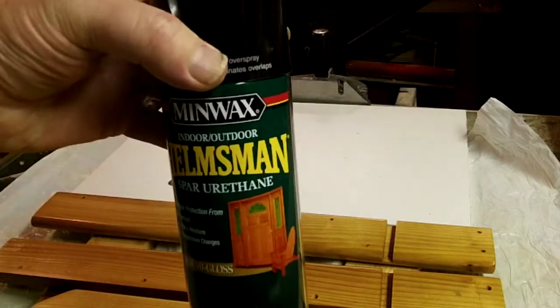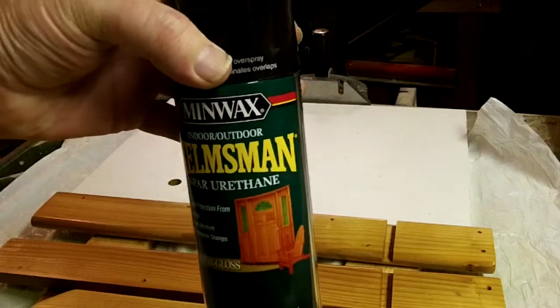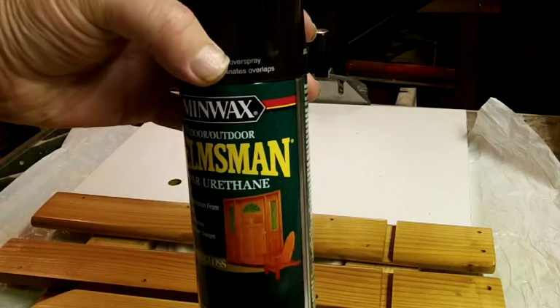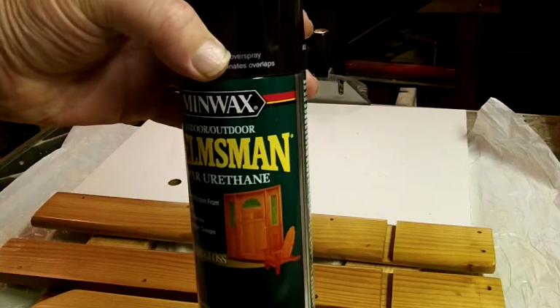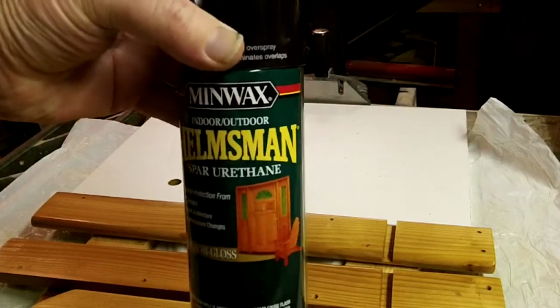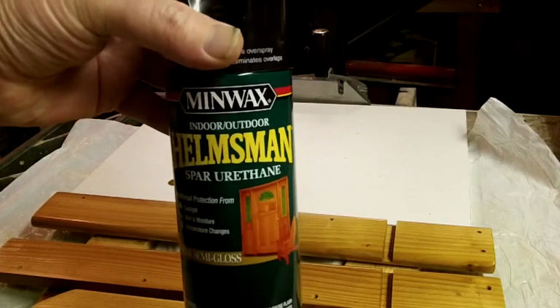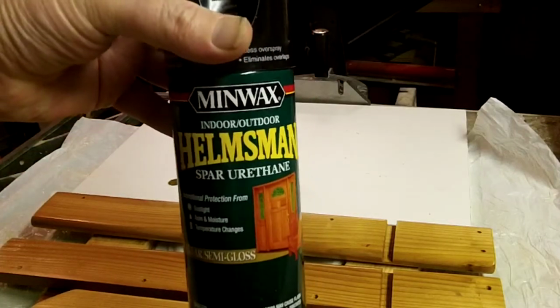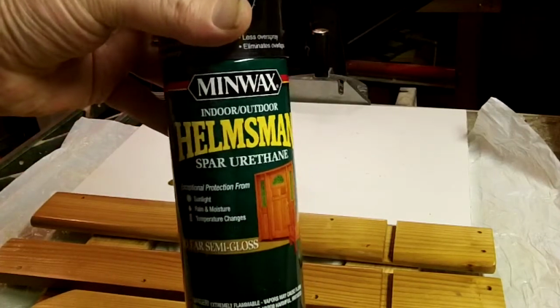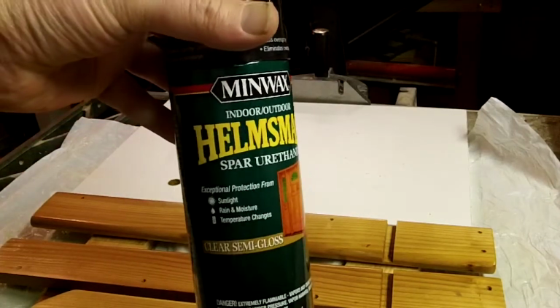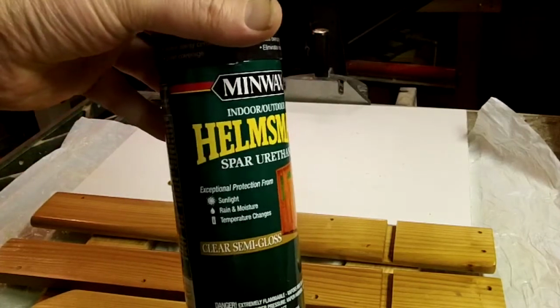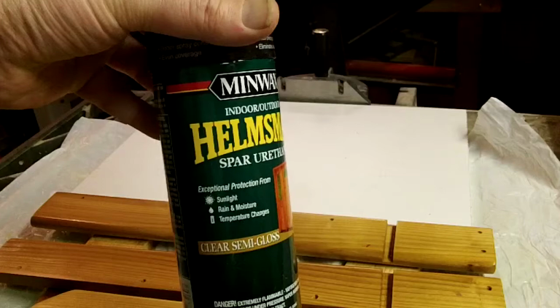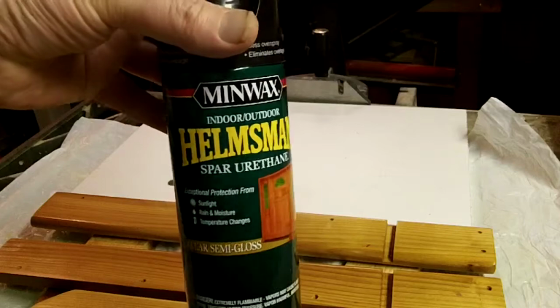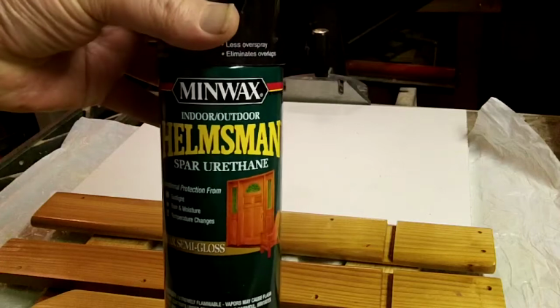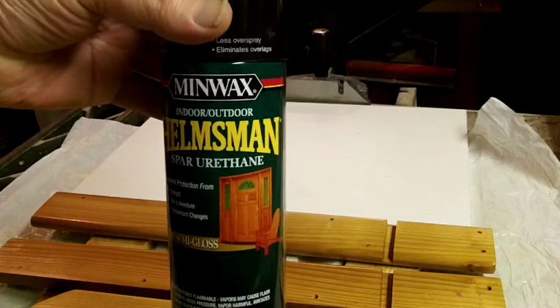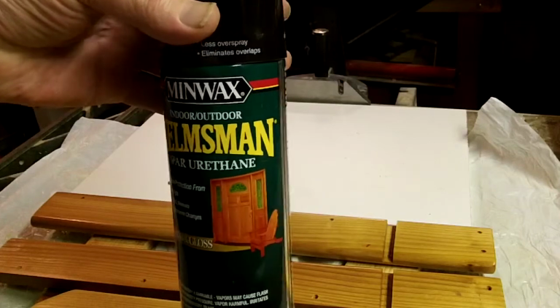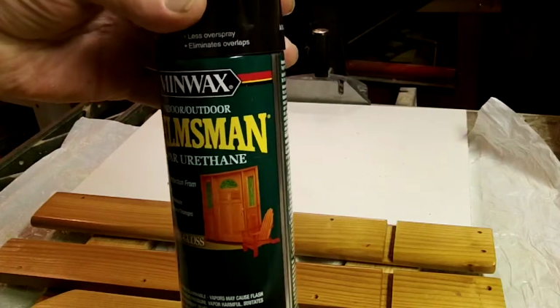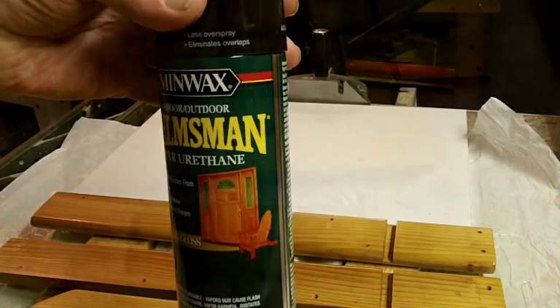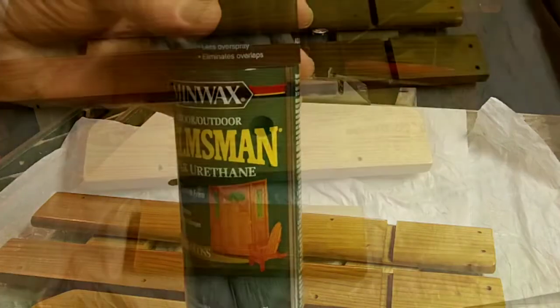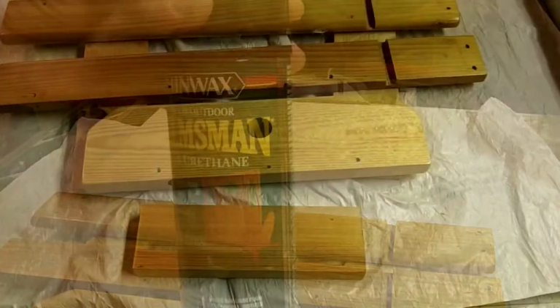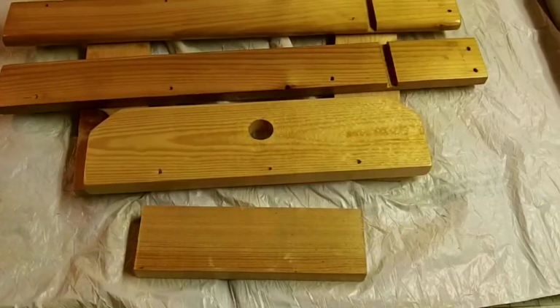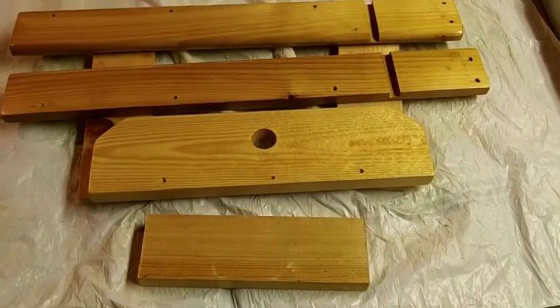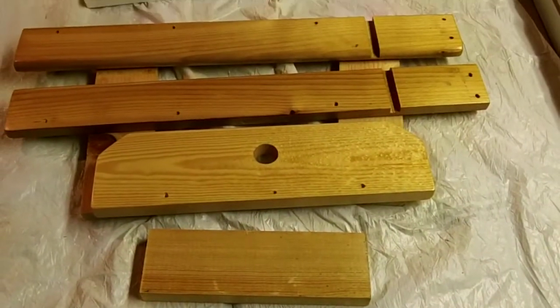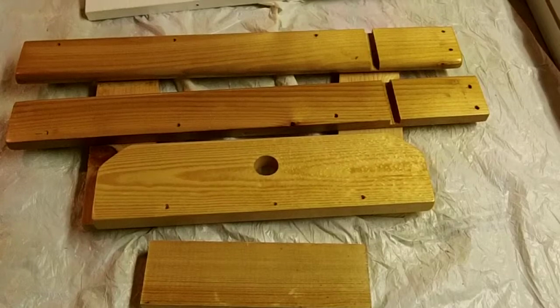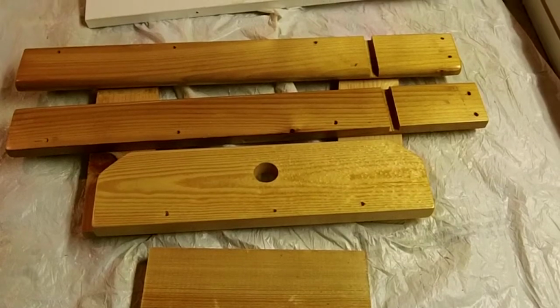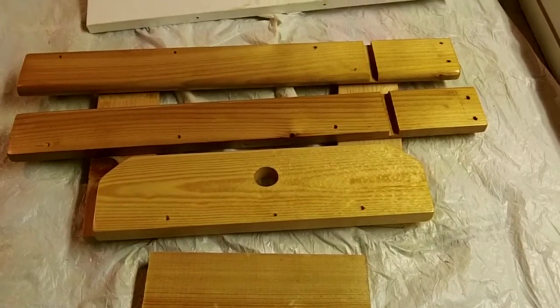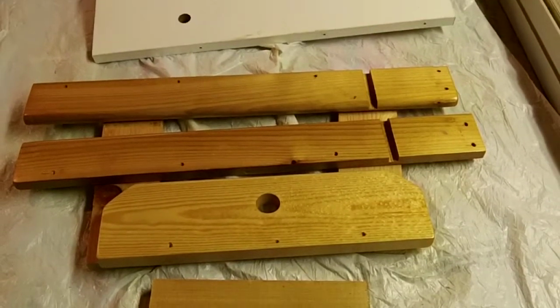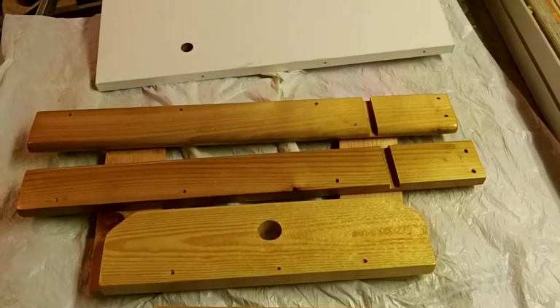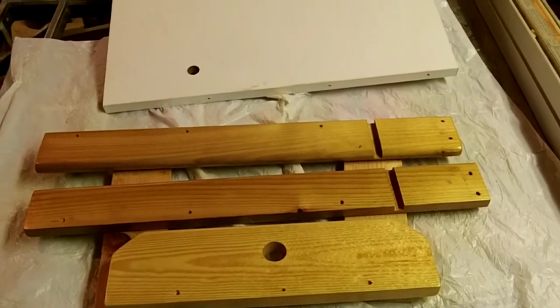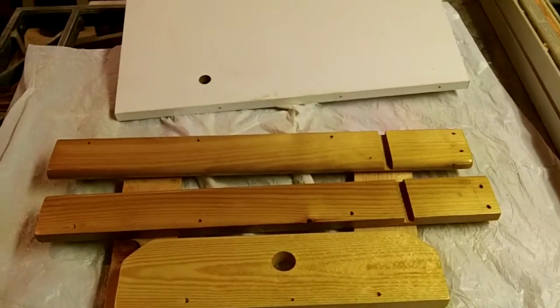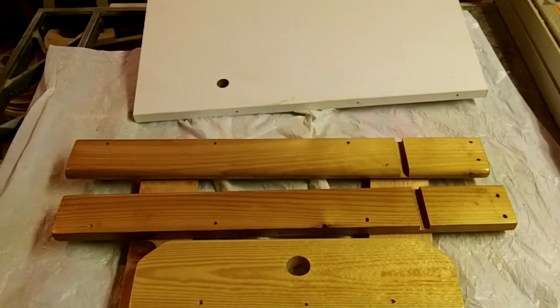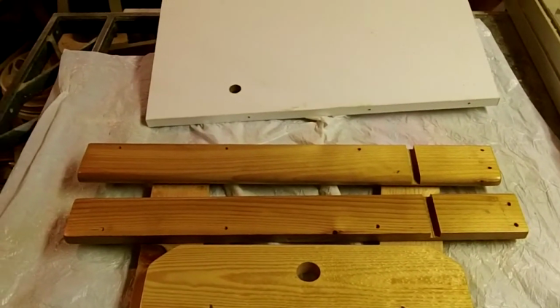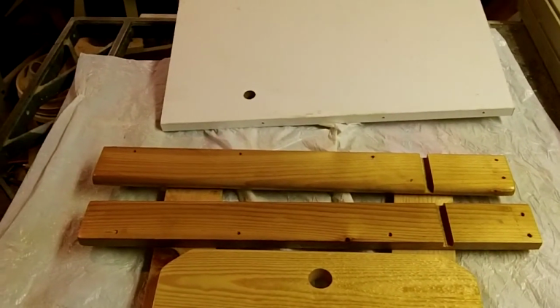For waterproofing, I usually like the Helmsman spar varnish. It does a real good job — you put about three coats on there and it'll keep things nice and waterproof.